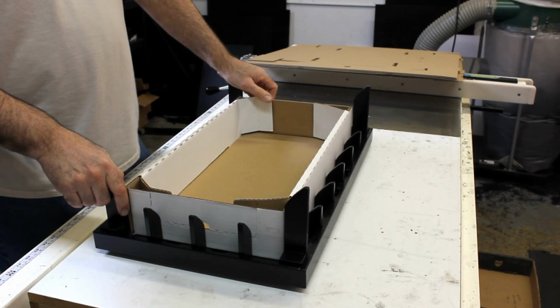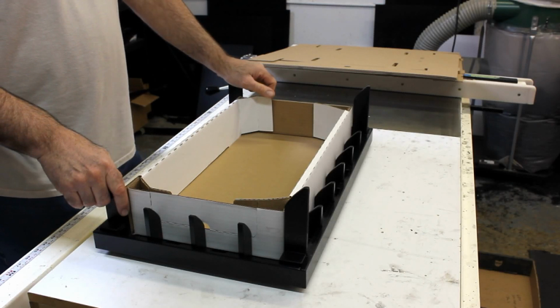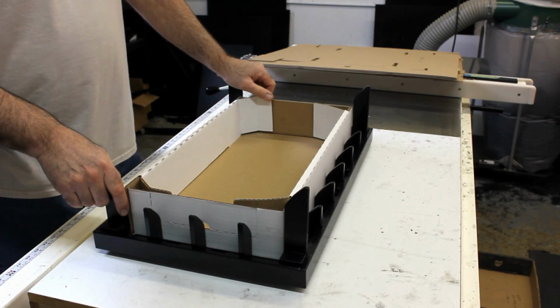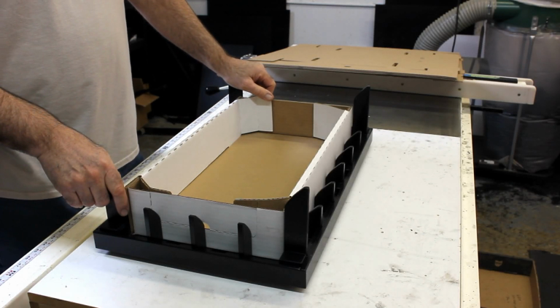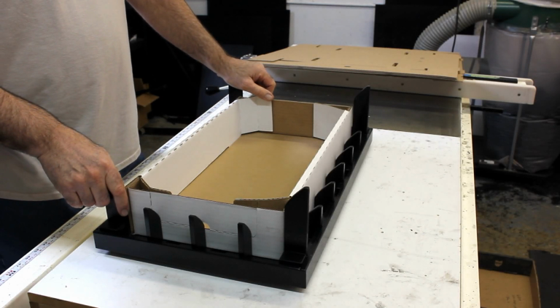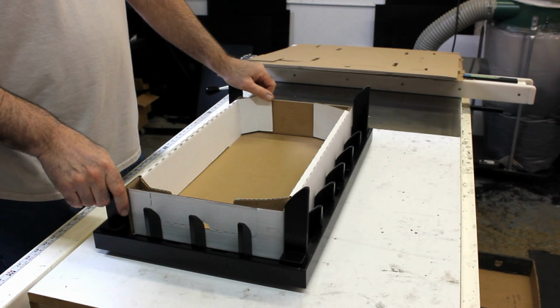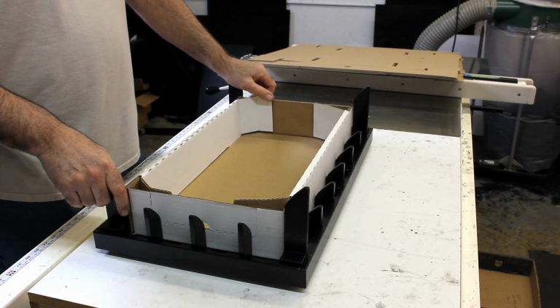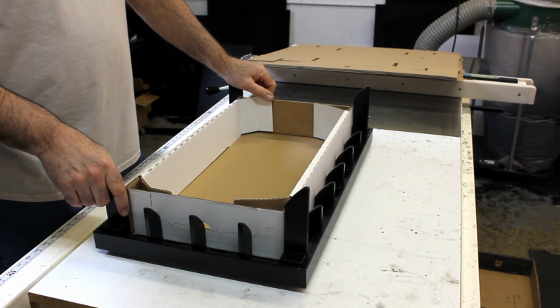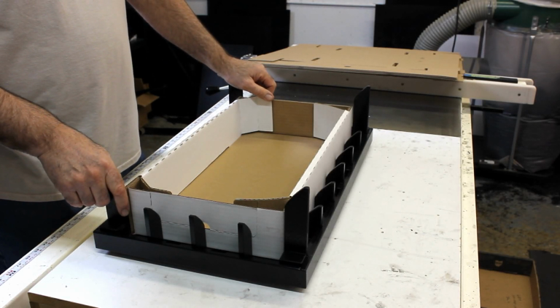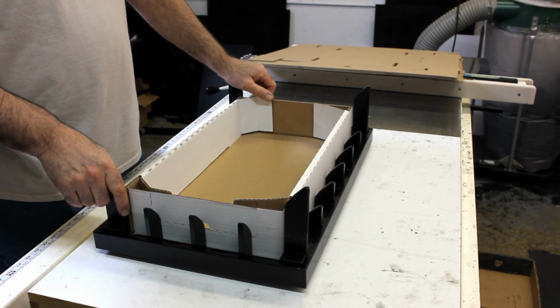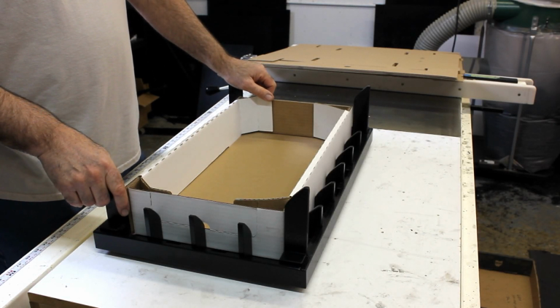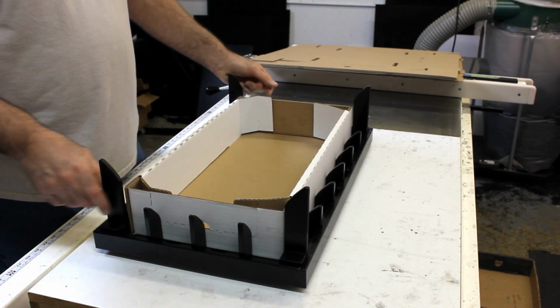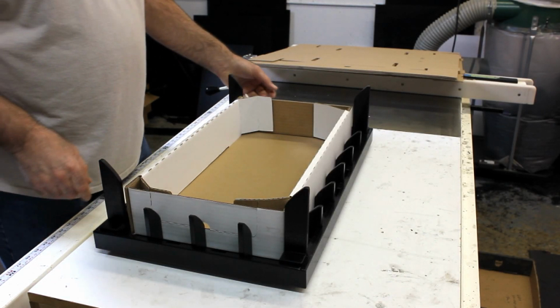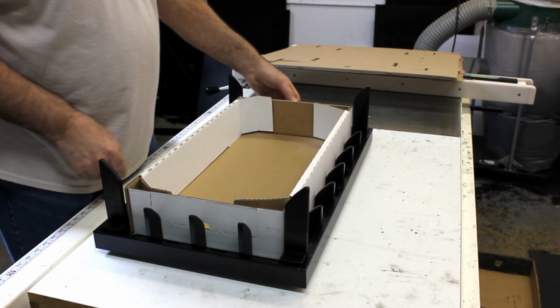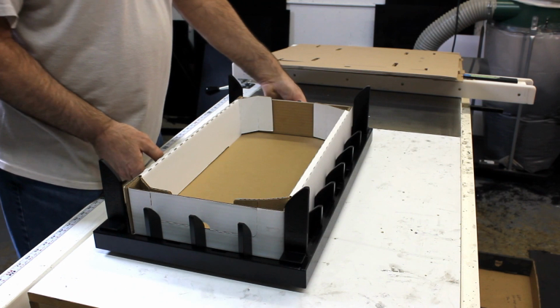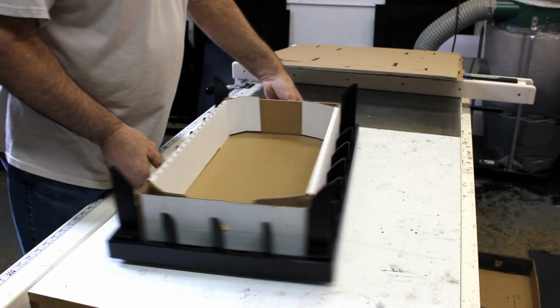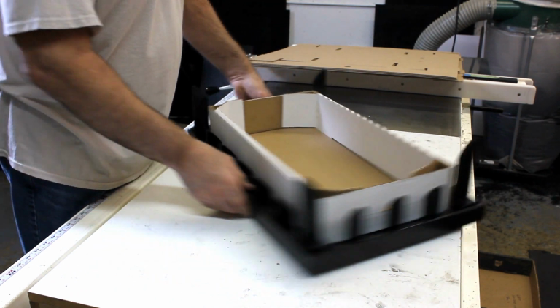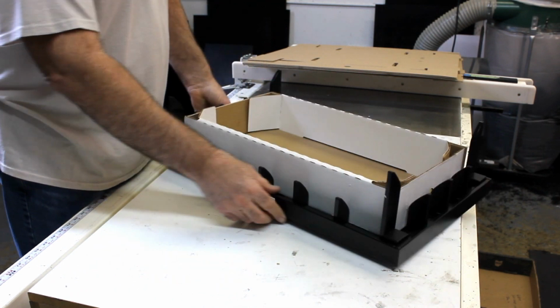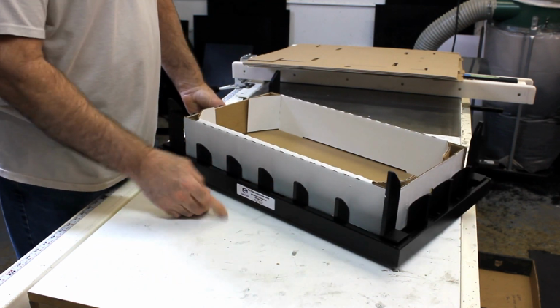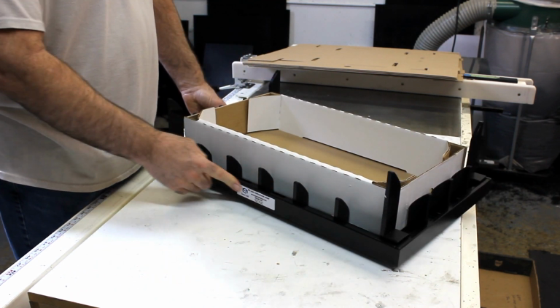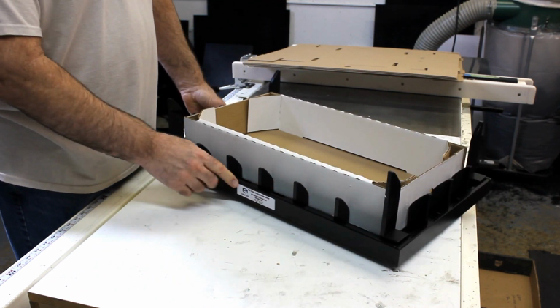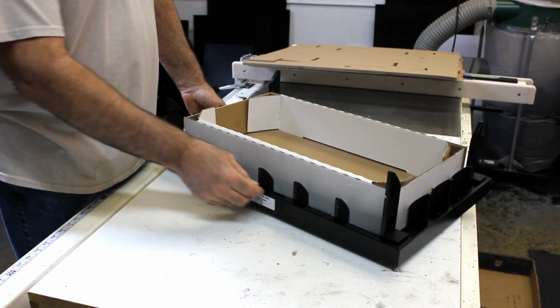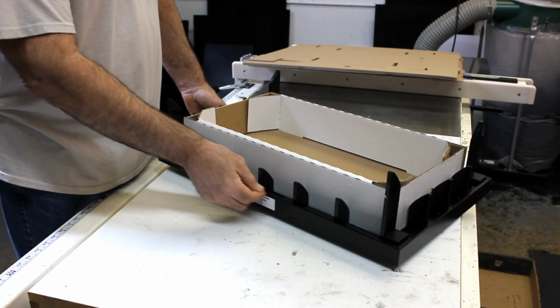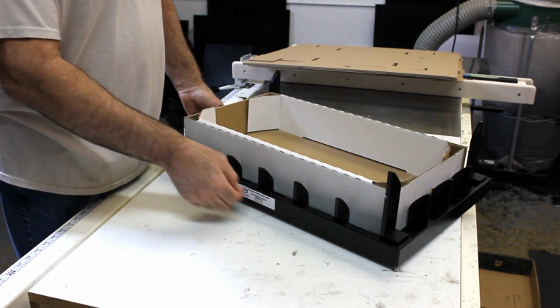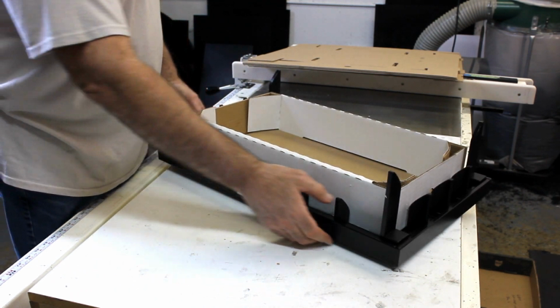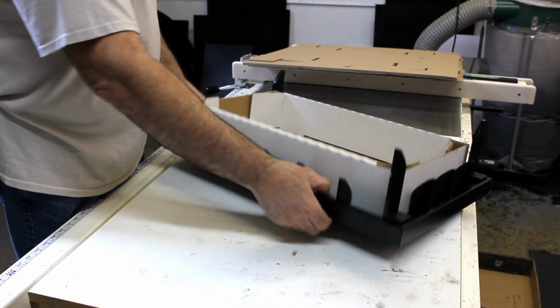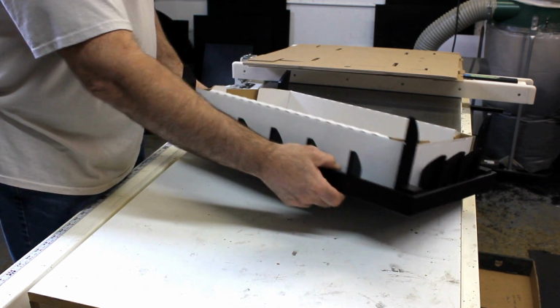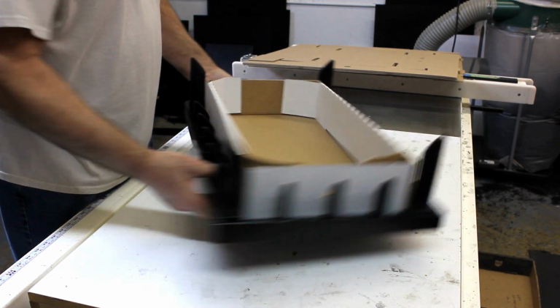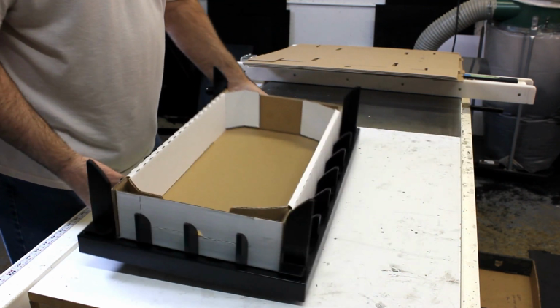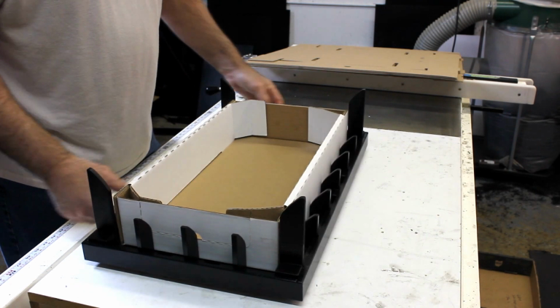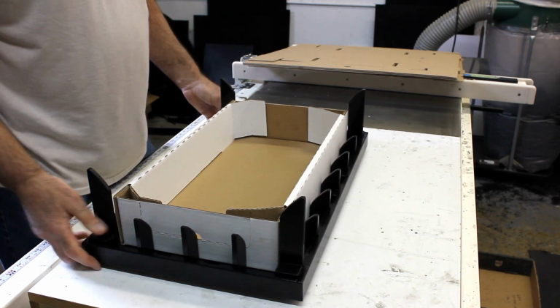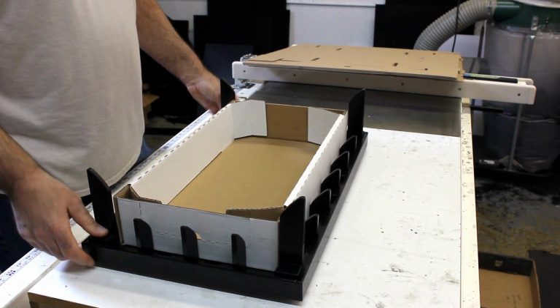Hi there, thanks for purchasing this easy fold fixture. I'd like to show you how it works. We do have labels that indicate the front of the fixture. In this particular case, it doesn't really matter — we'll put the label in front.